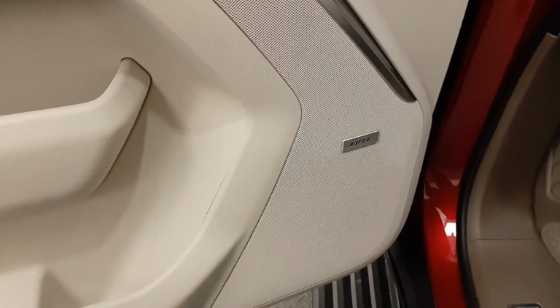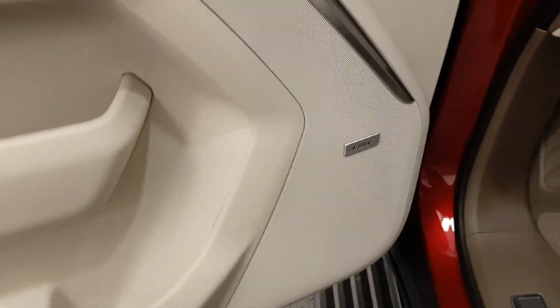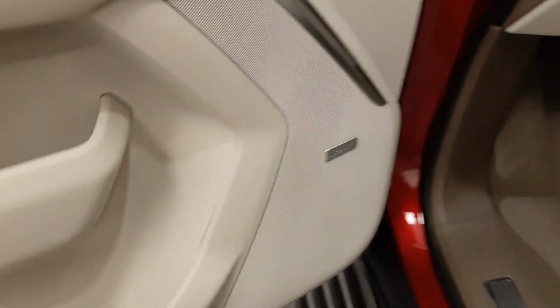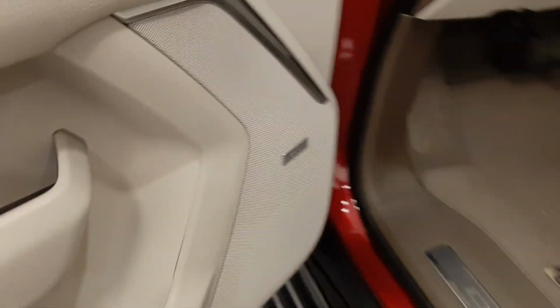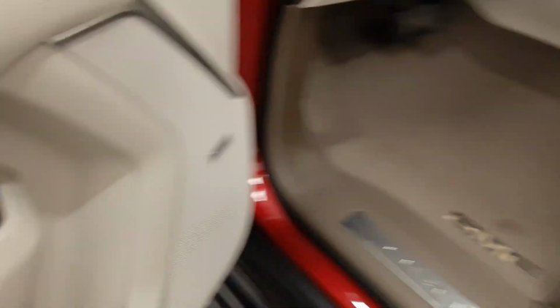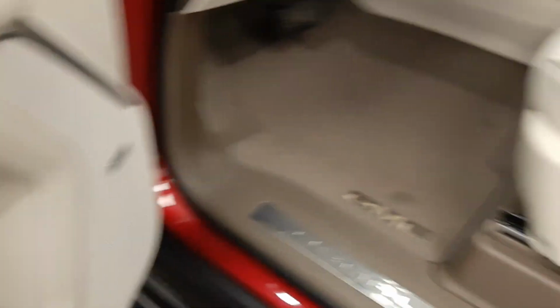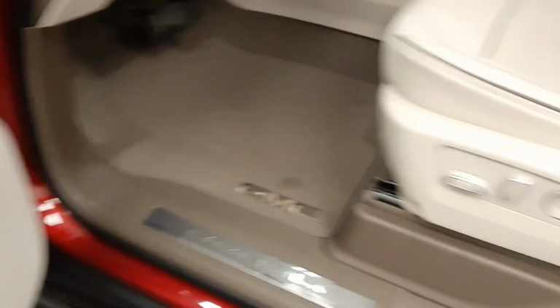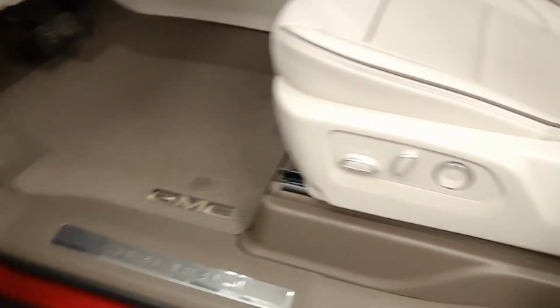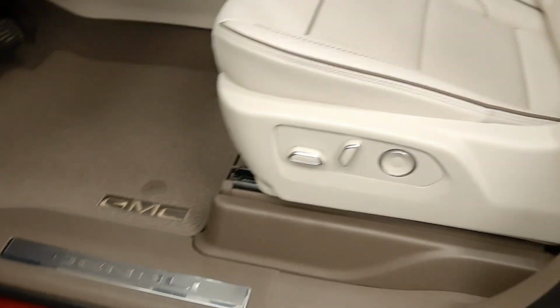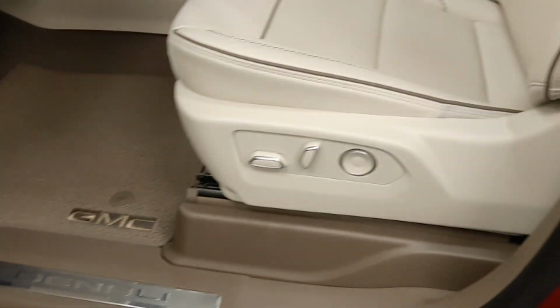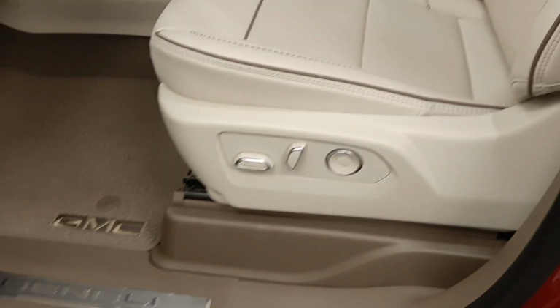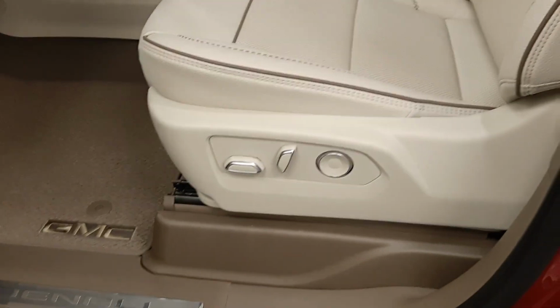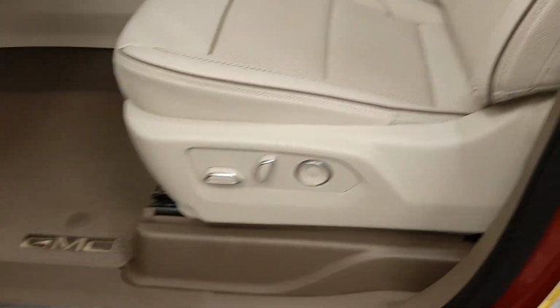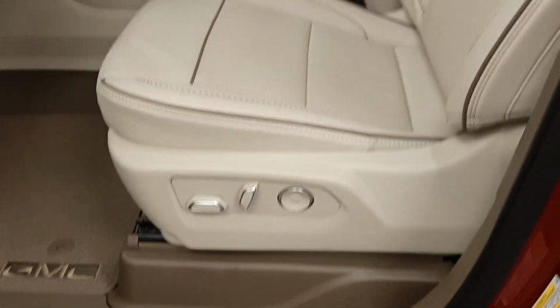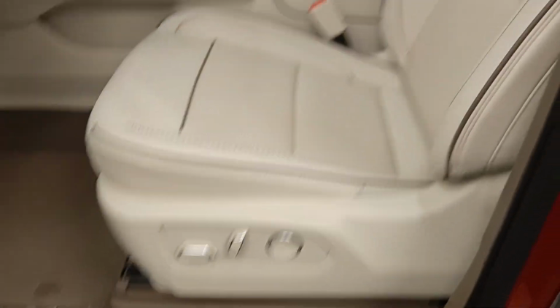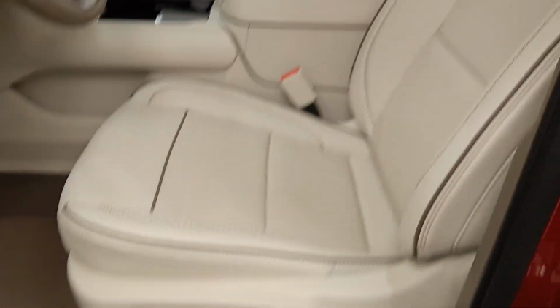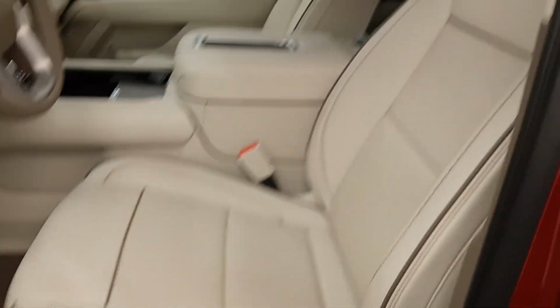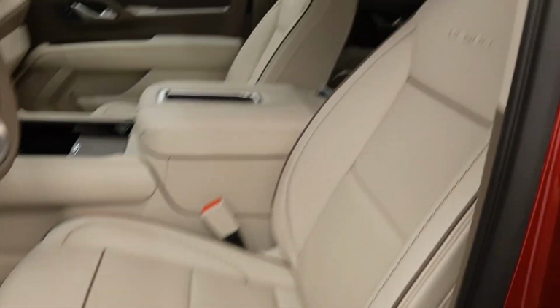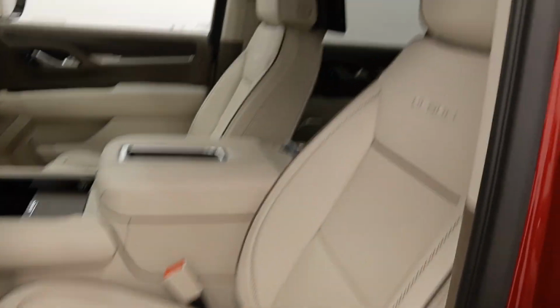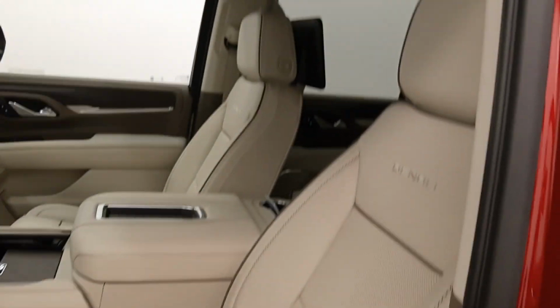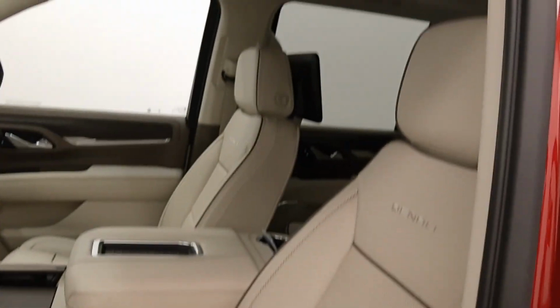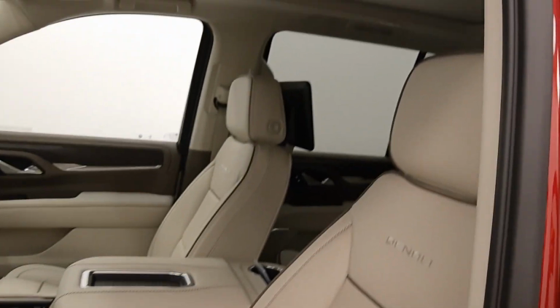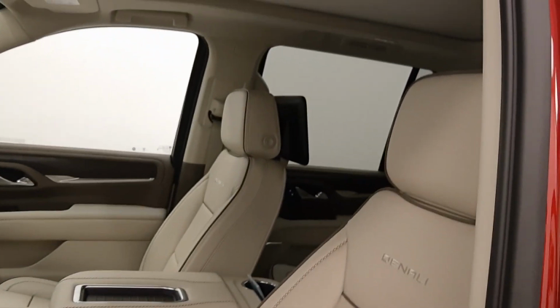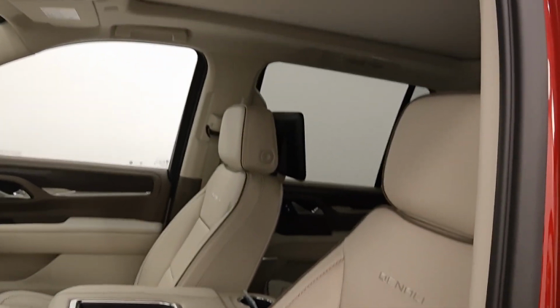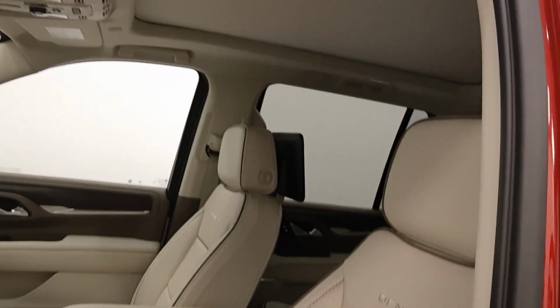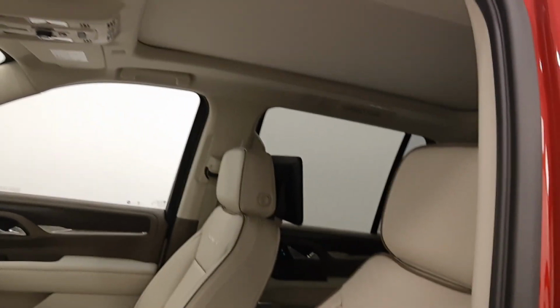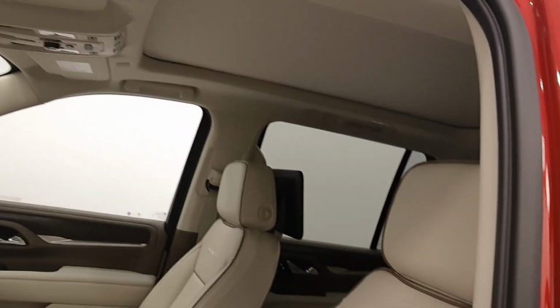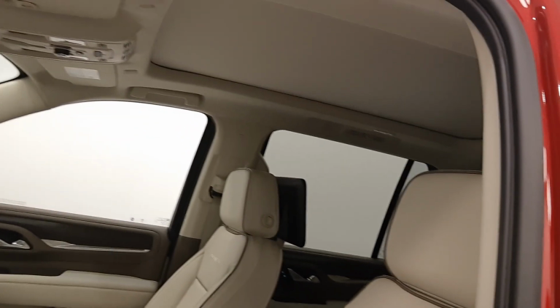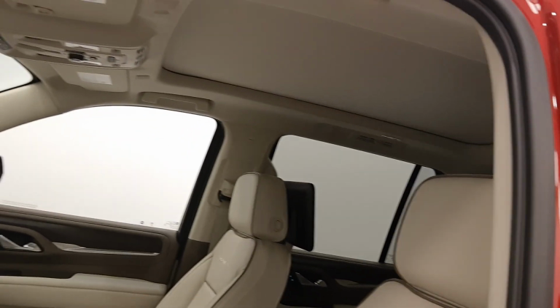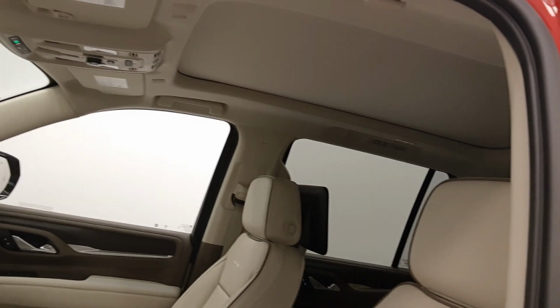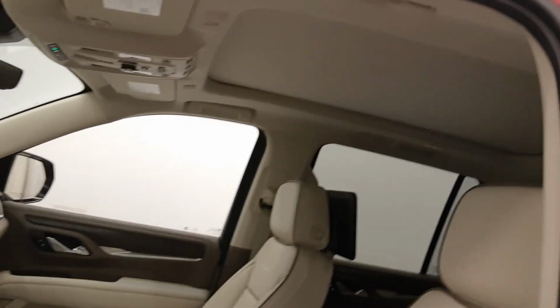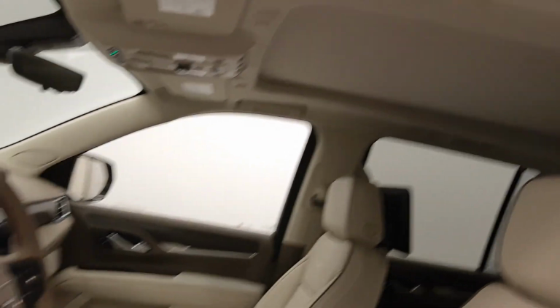Inside we have a premium Bose audio system, power seats with lumbar support, leatherette upholstery, adjustable headrests, and a sunroof.